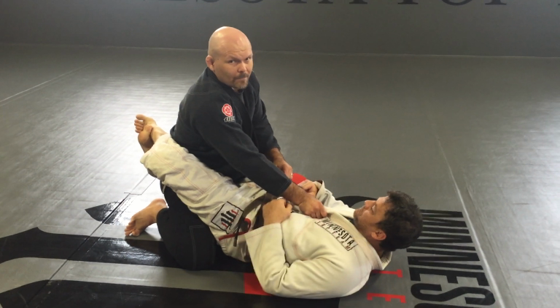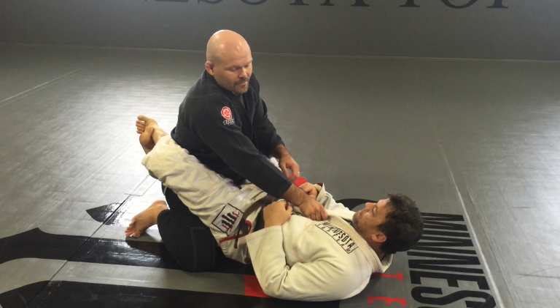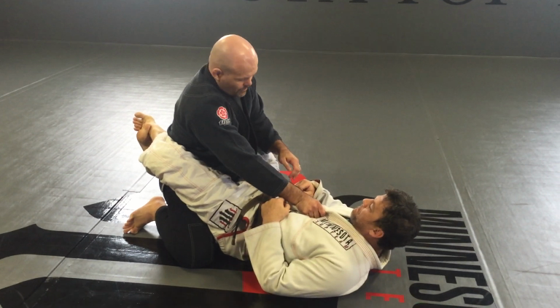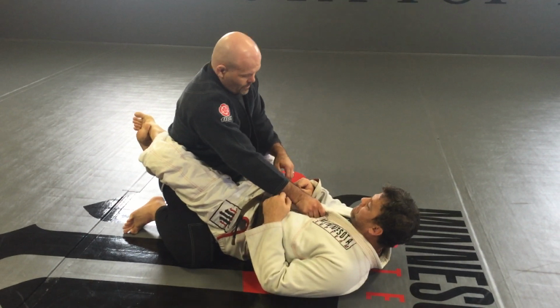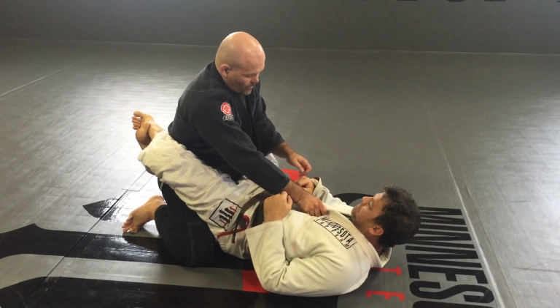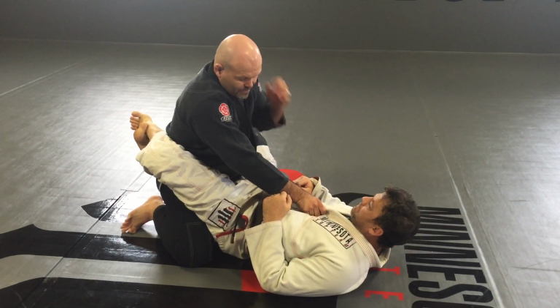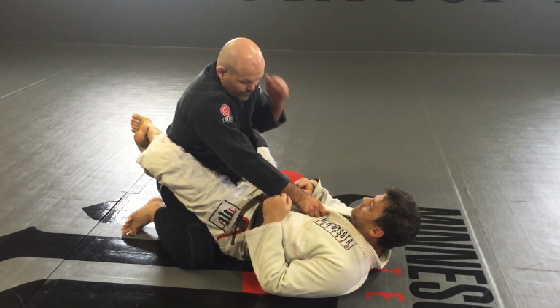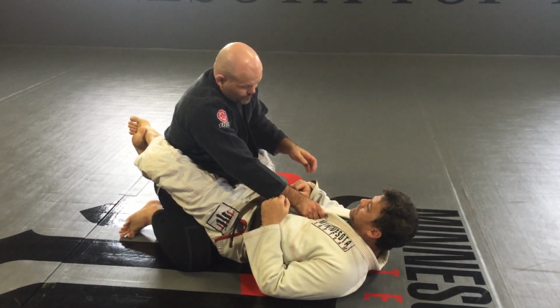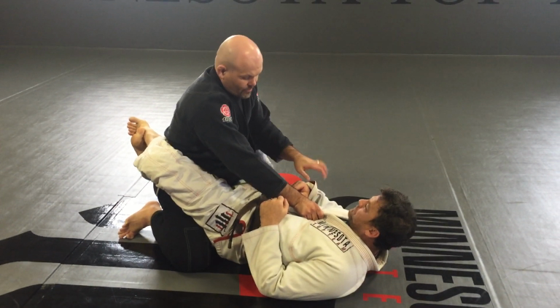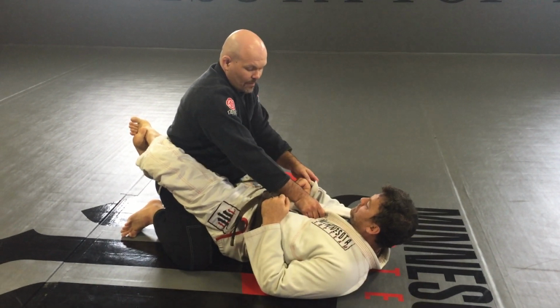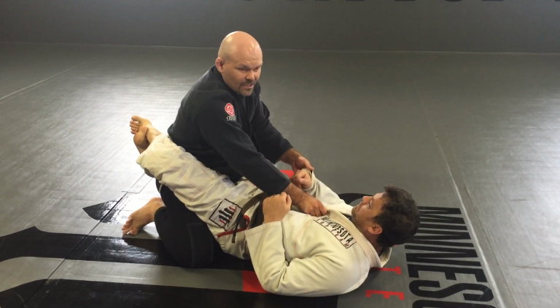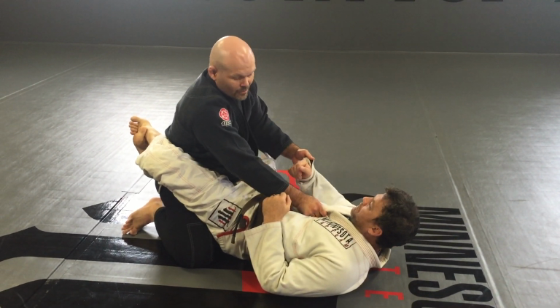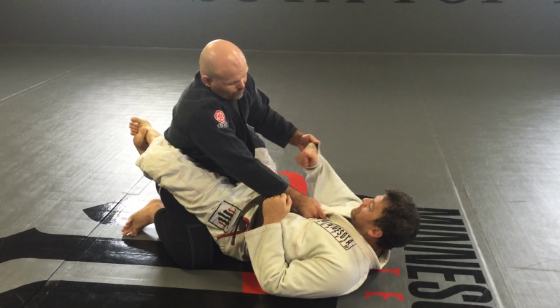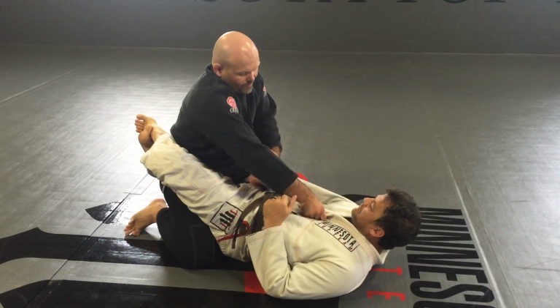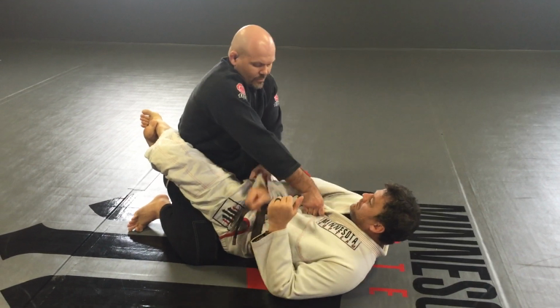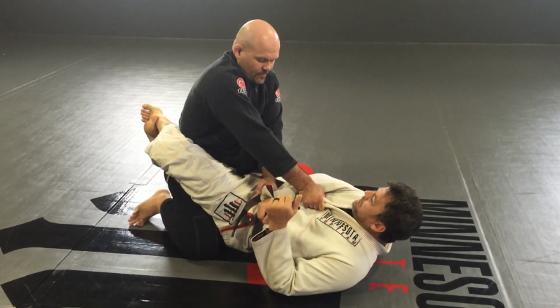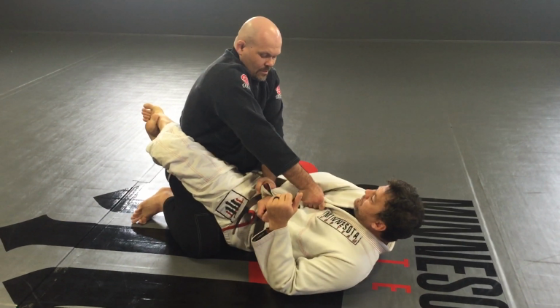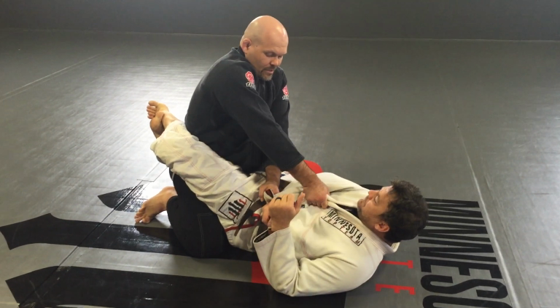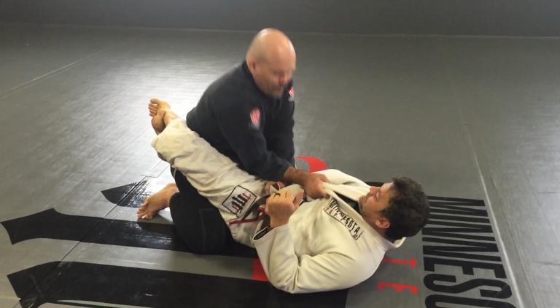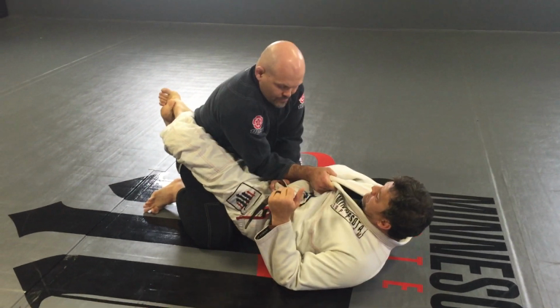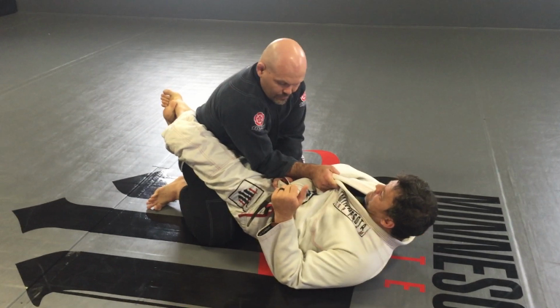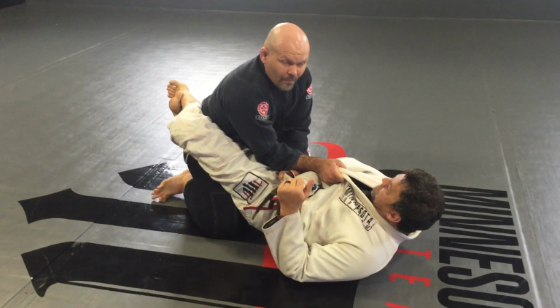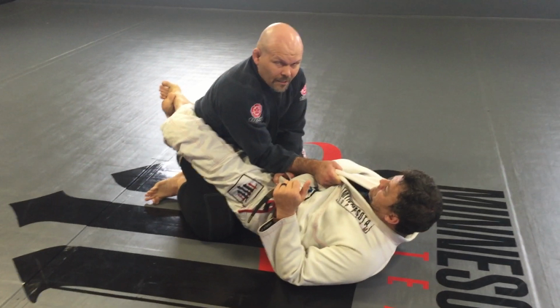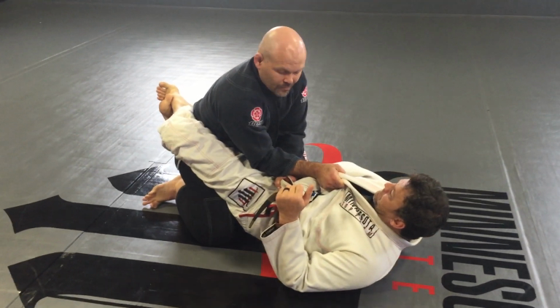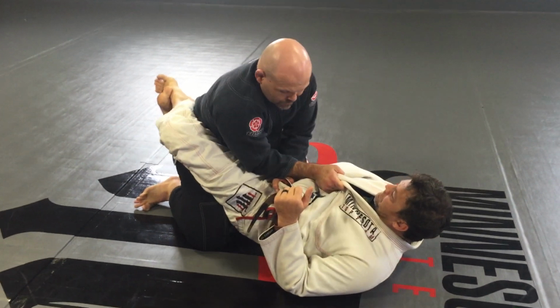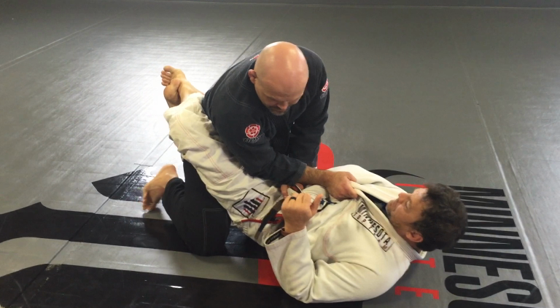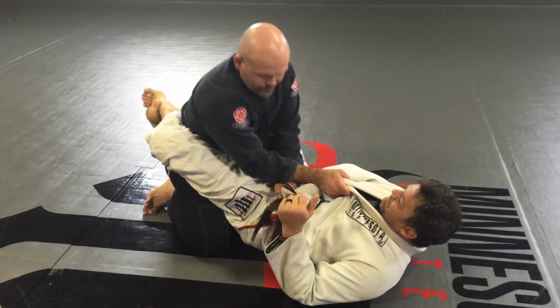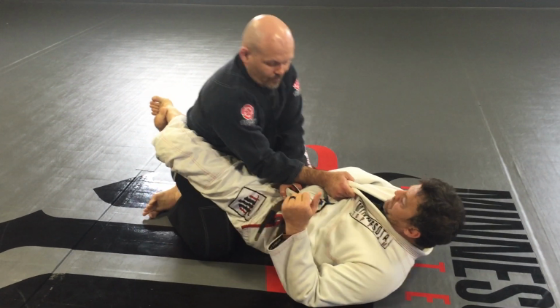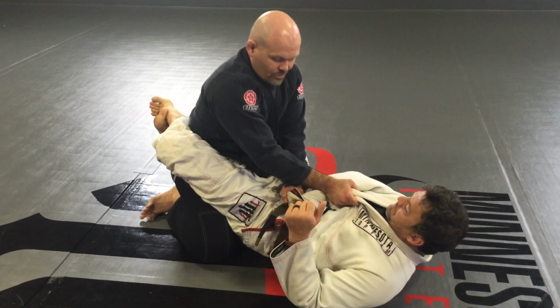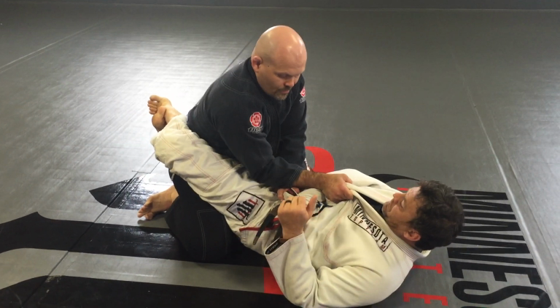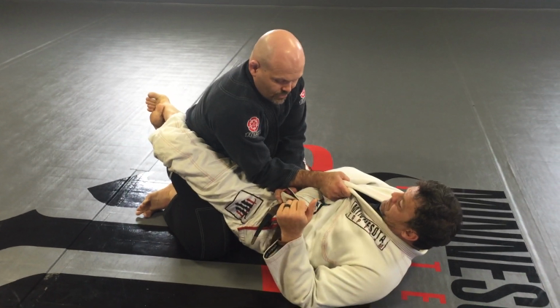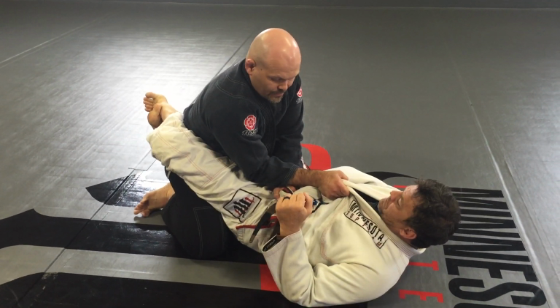Okay, so next guard pass from this position: grab the sleeve, pull the sleeve under the arm. Now I'm going to pin on top of my own hand. Keep good posture, but make sure I pin the arm.